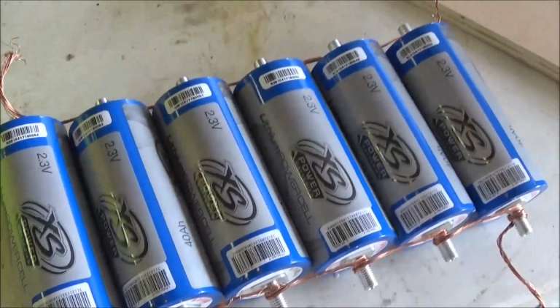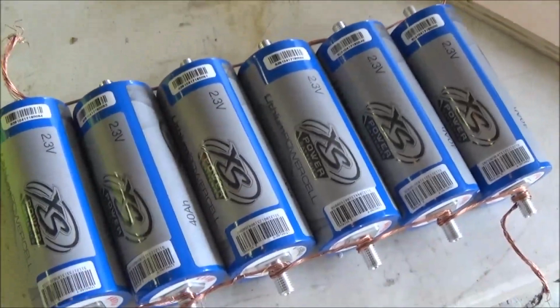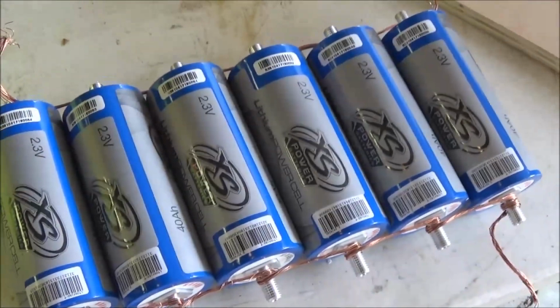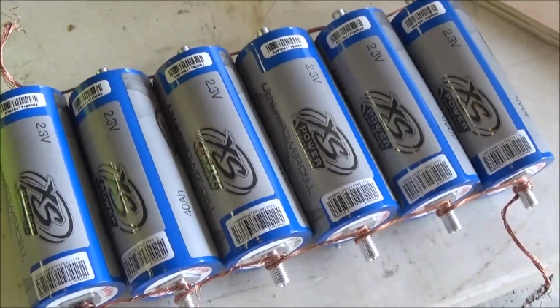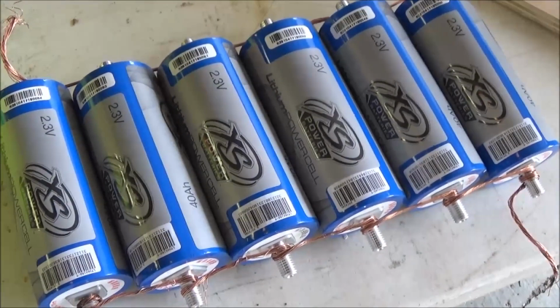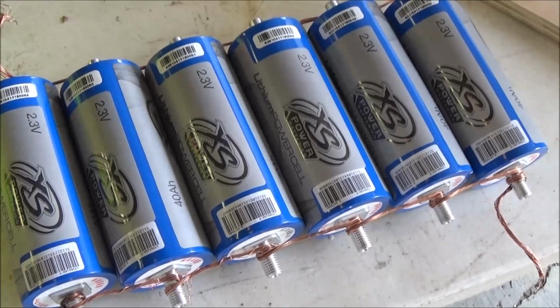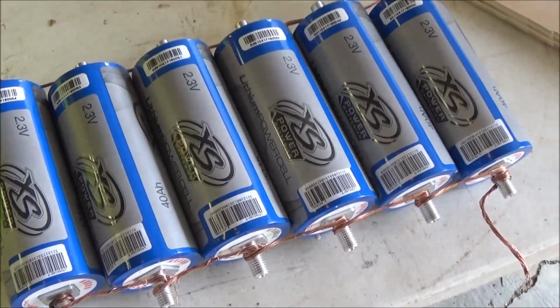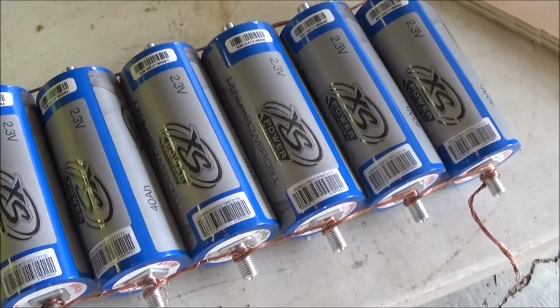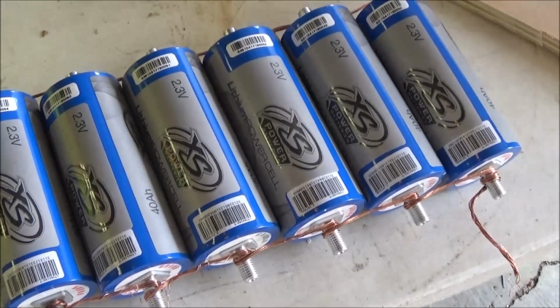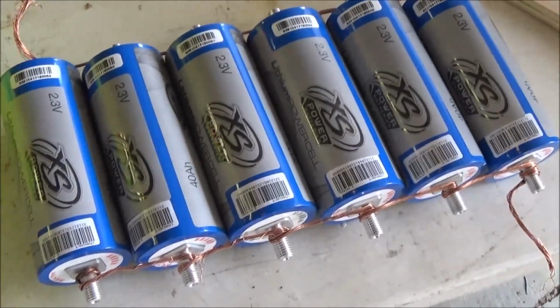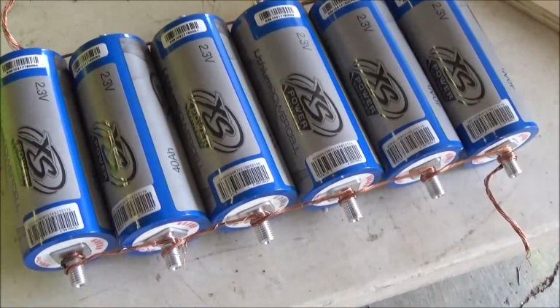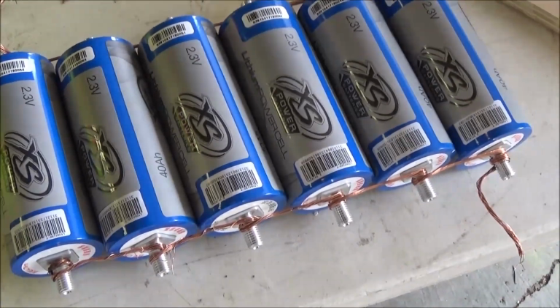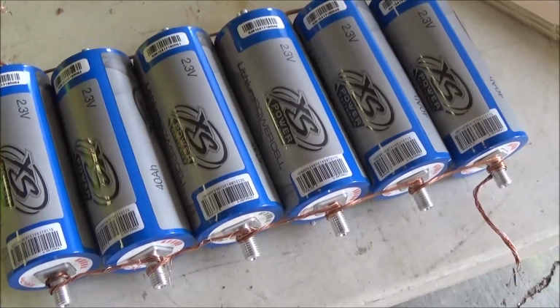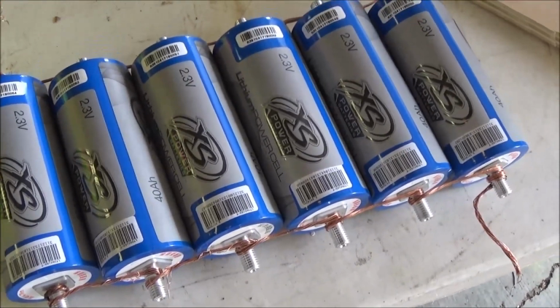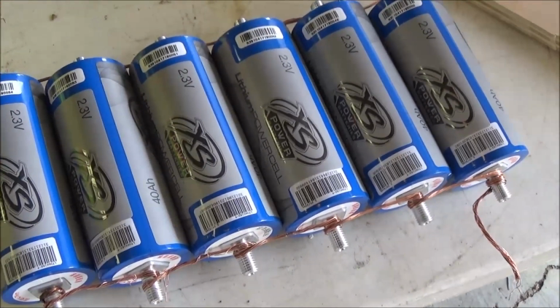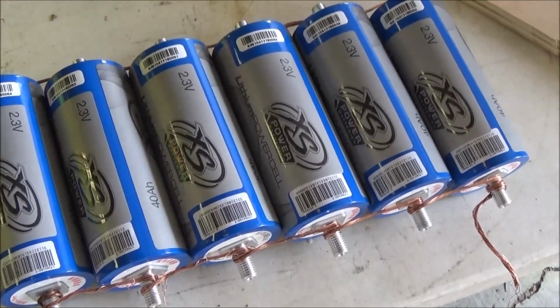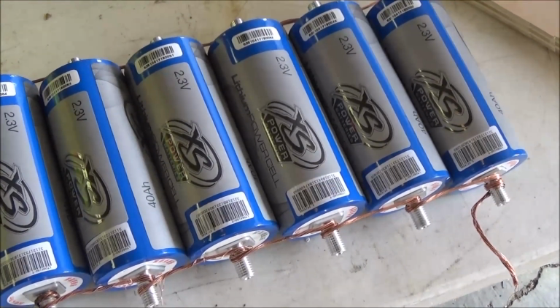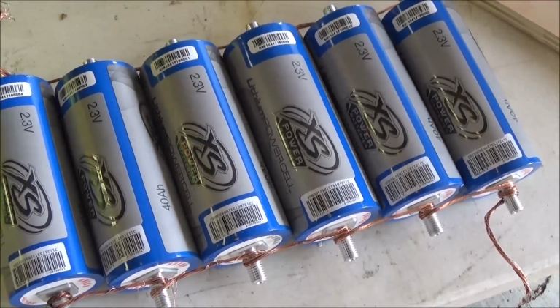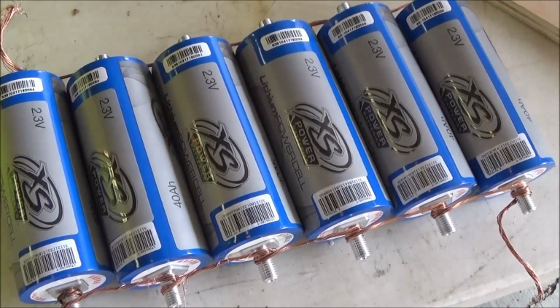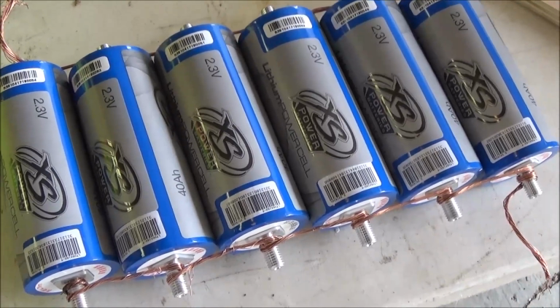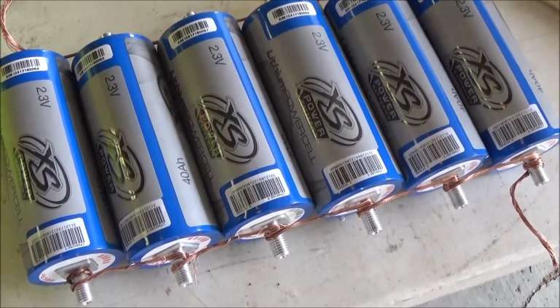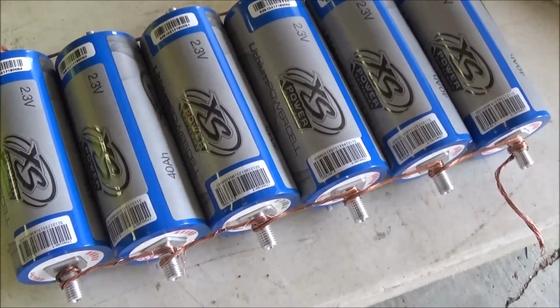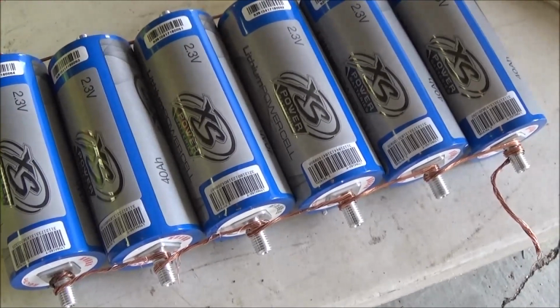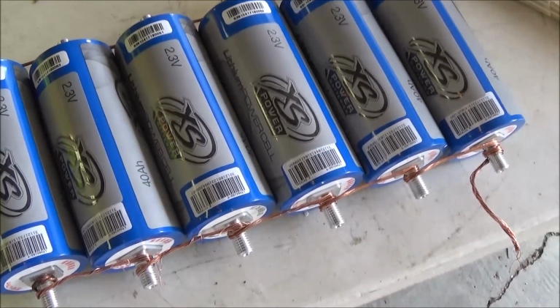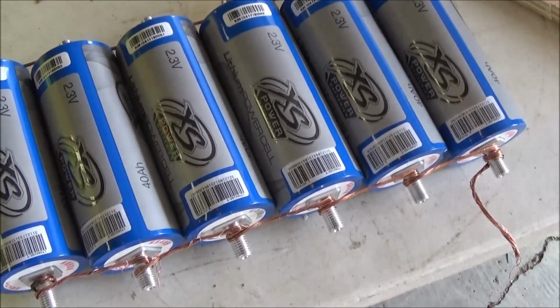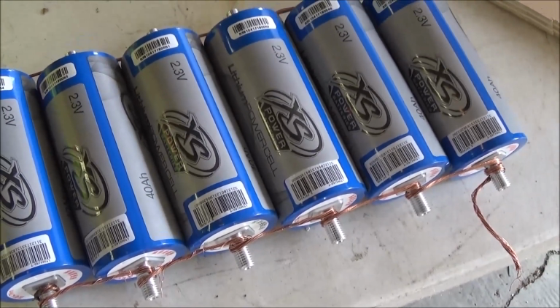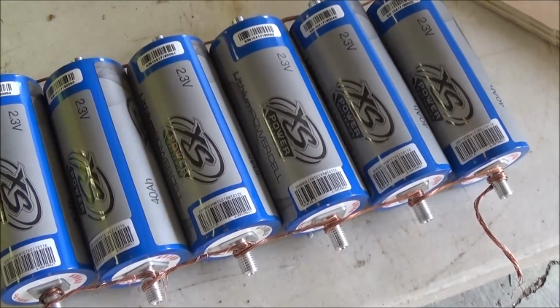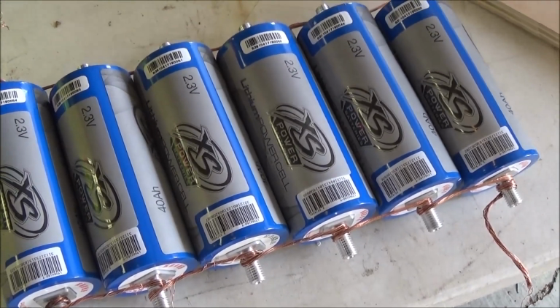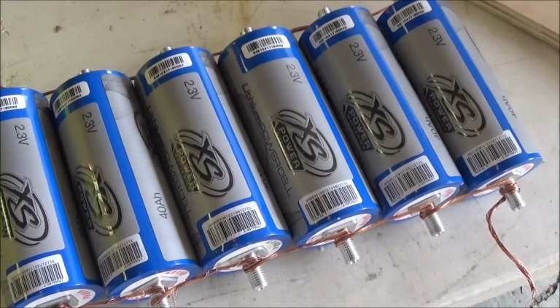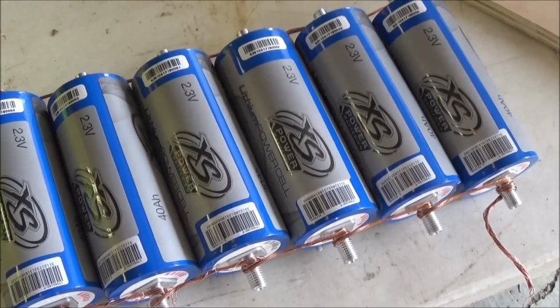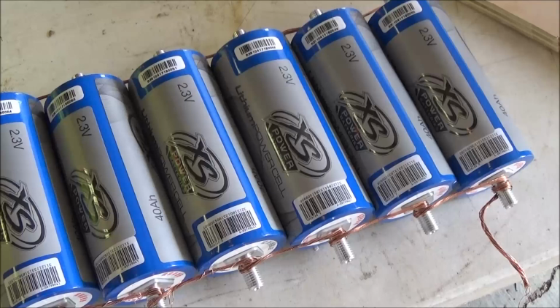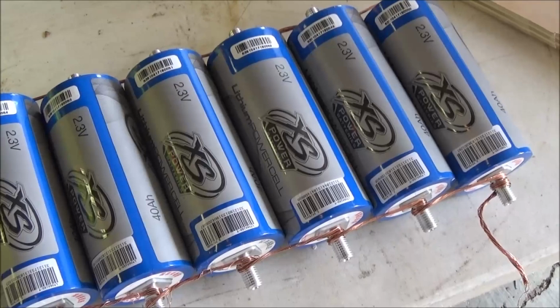Like I said, when I get some aluminum and some nuts I'm going to figure out how I'm going to configure them, what shape I'm going to wire them up in, and I'll make a video on that. Alright guys, later.